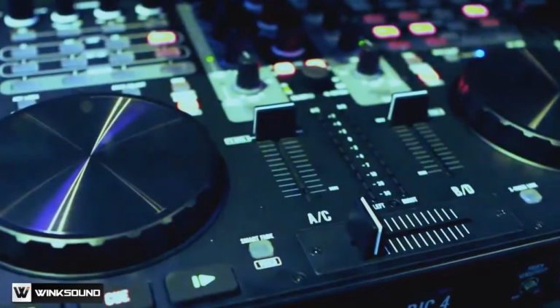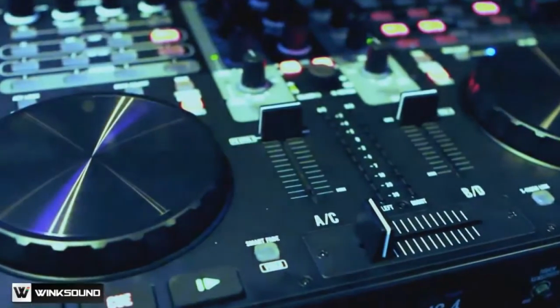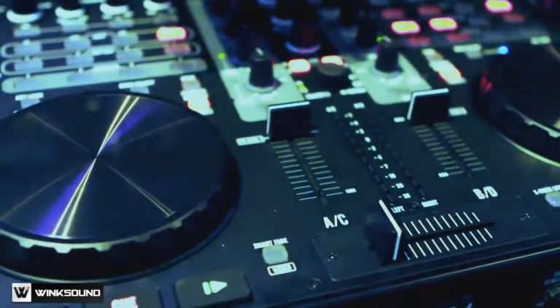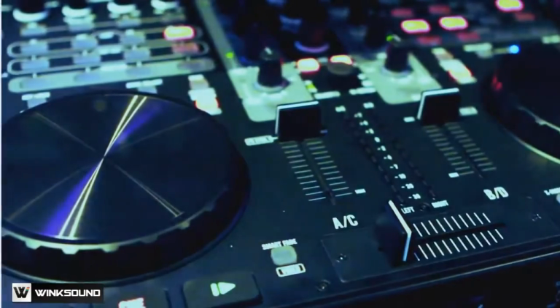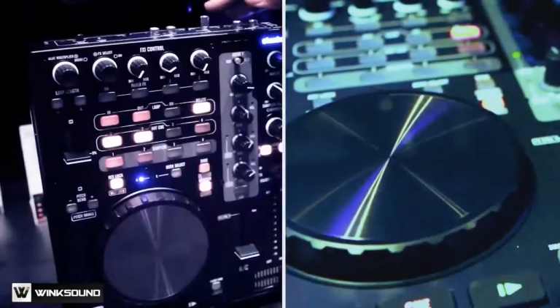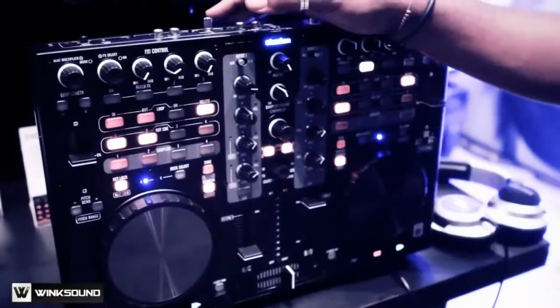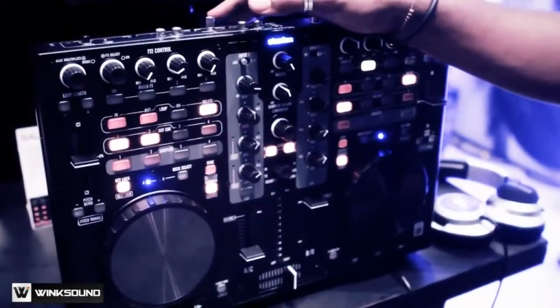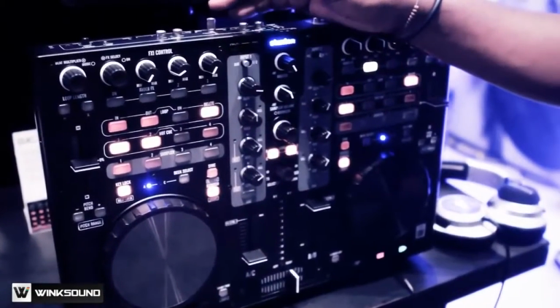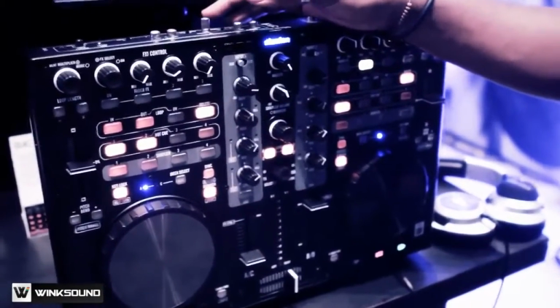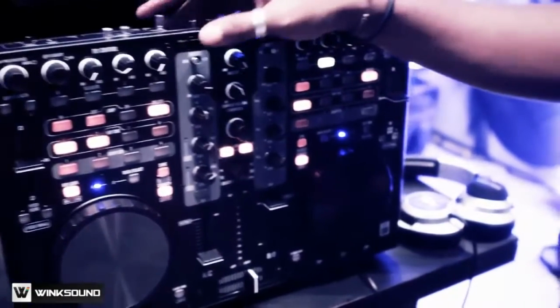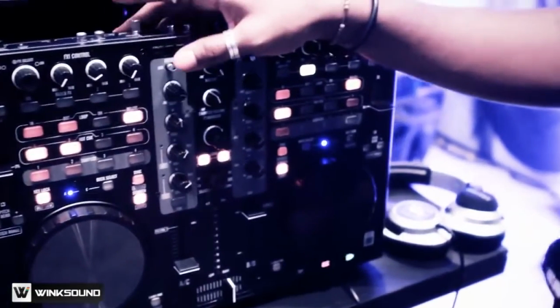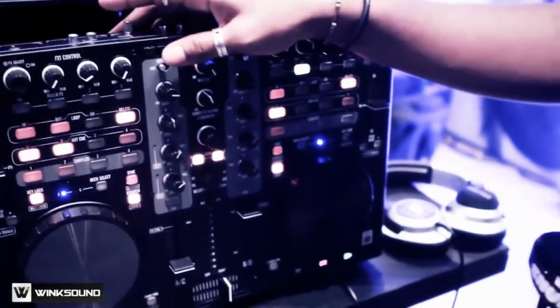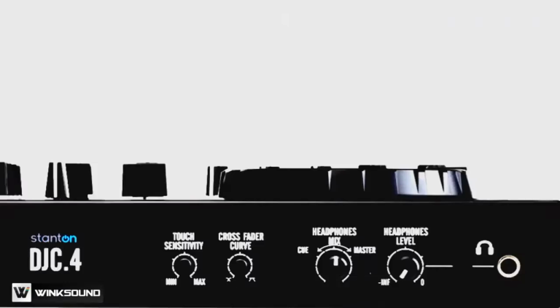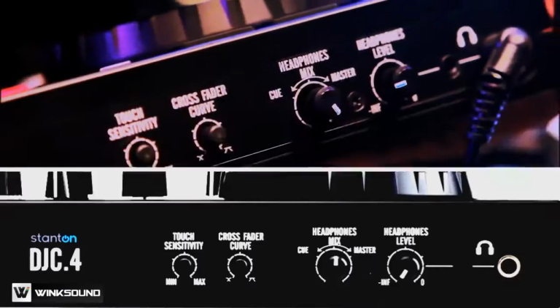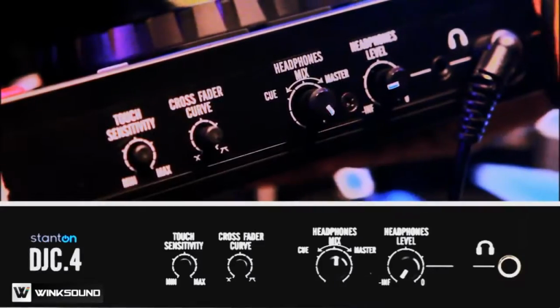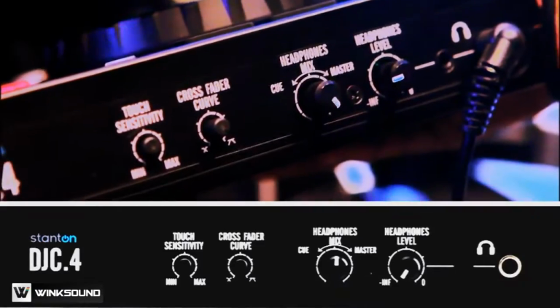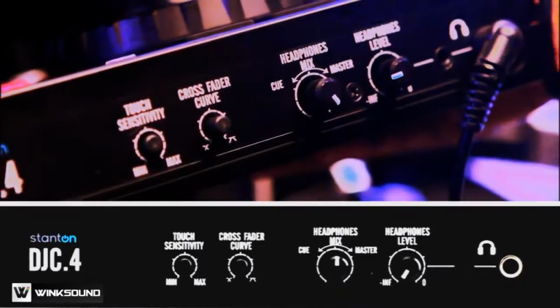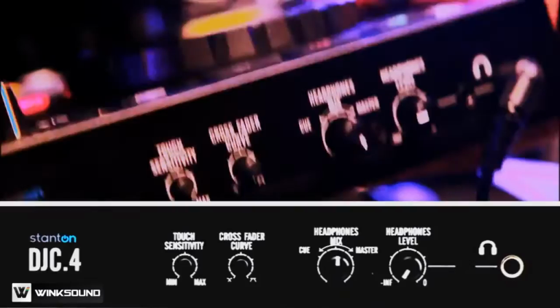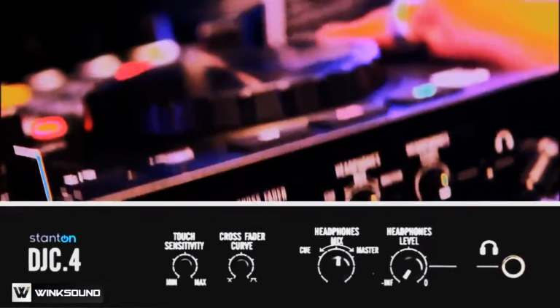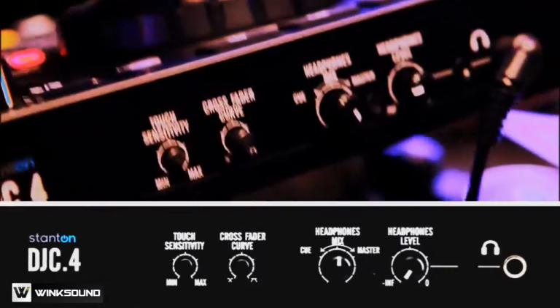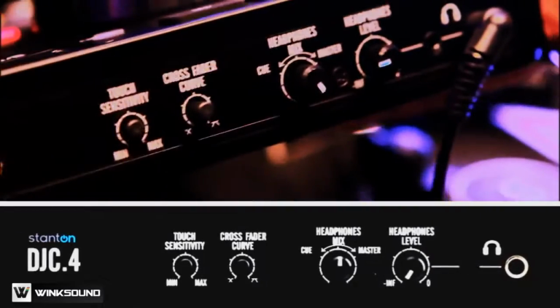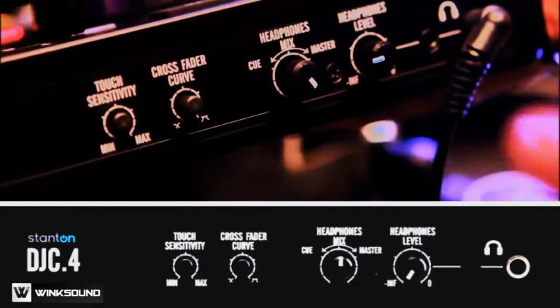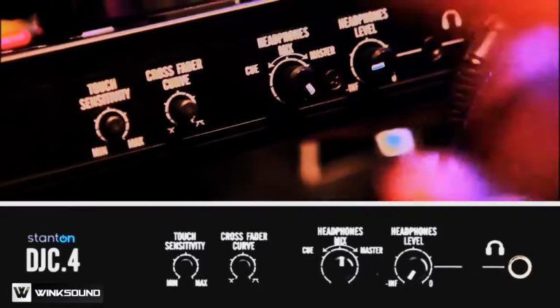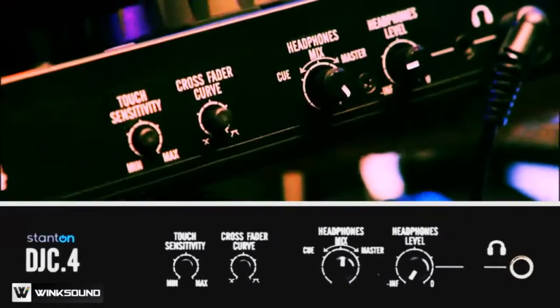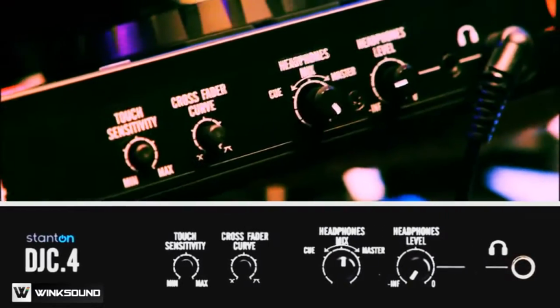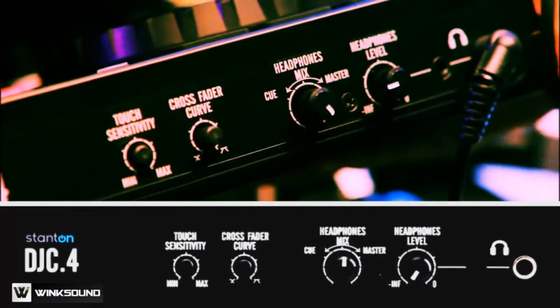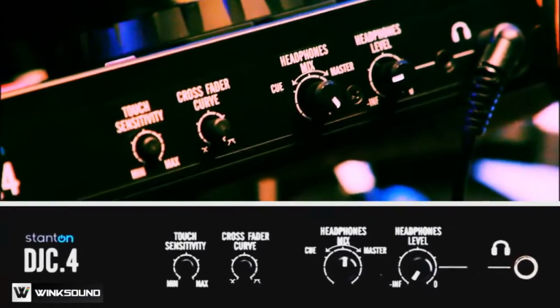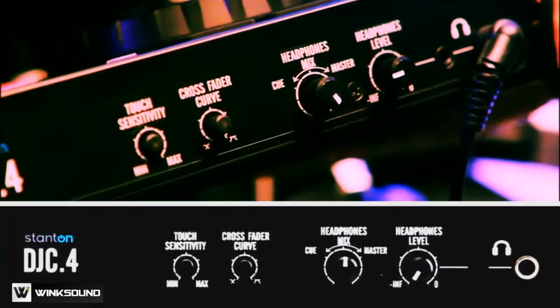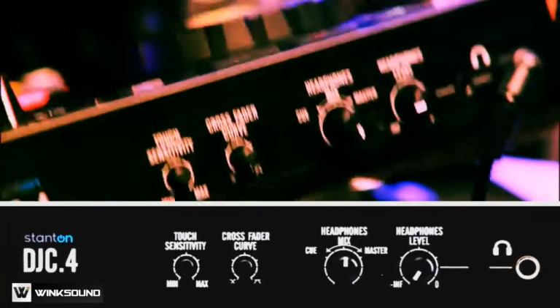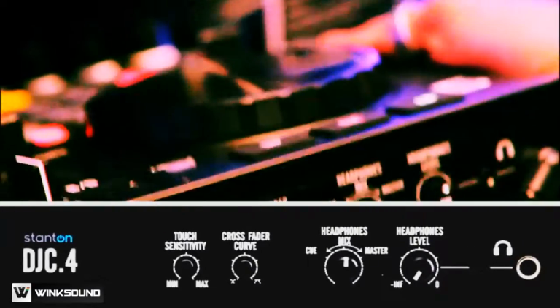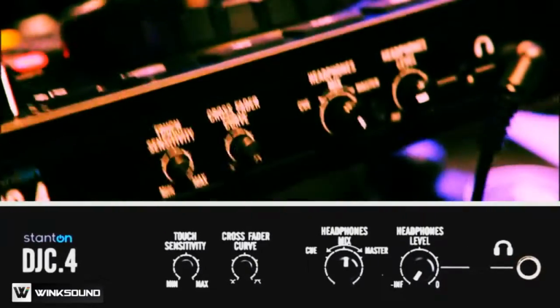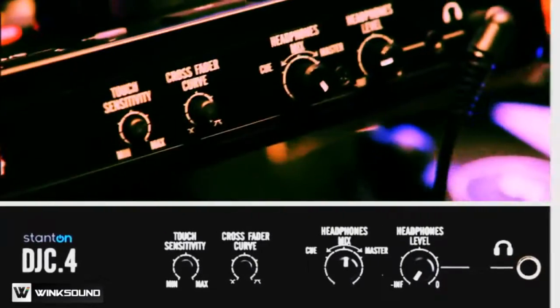The controller is very lightweight and portable. It has all of your standard ins and outs. I've got headphones, control level, Q-Mix, and fader controls for touch sensitivity and my crossfader curve control.